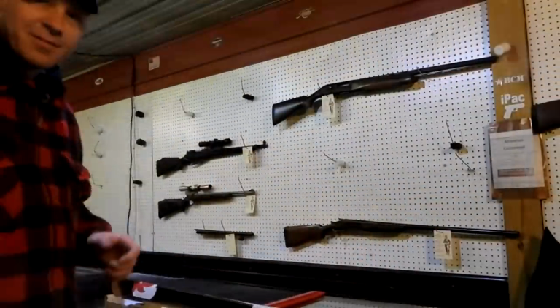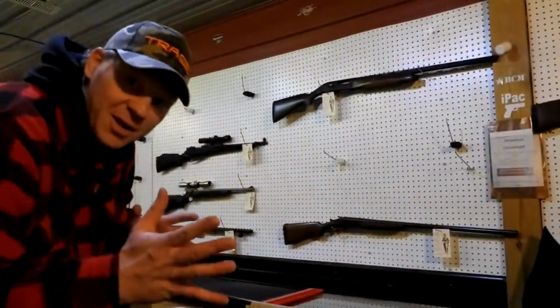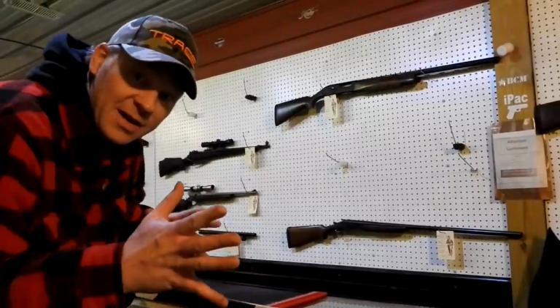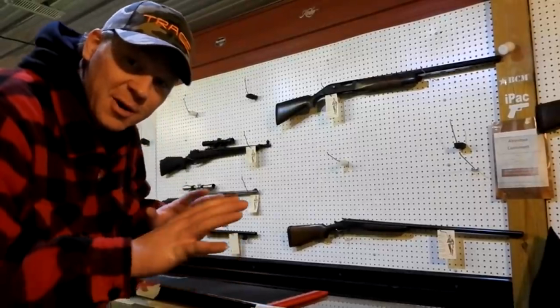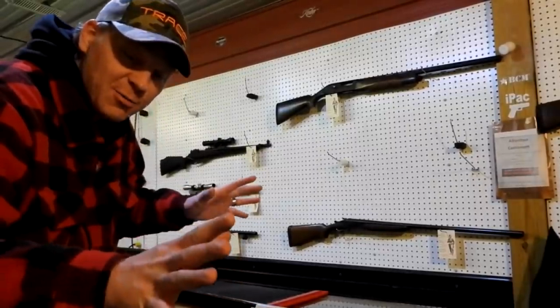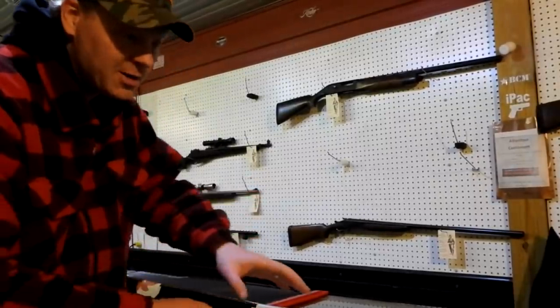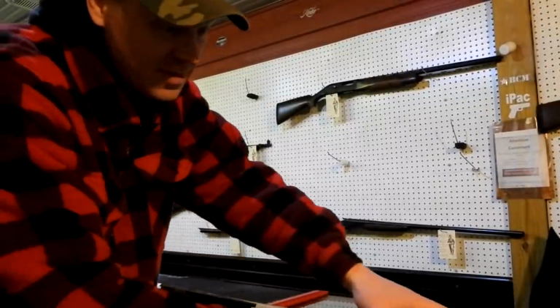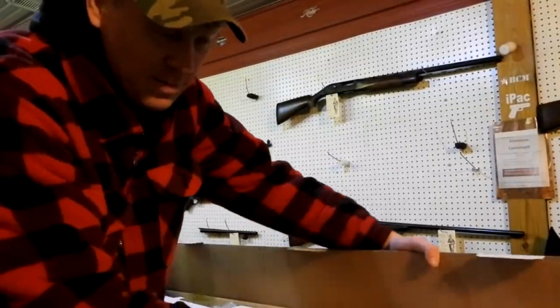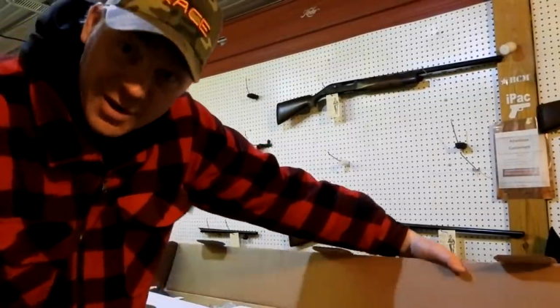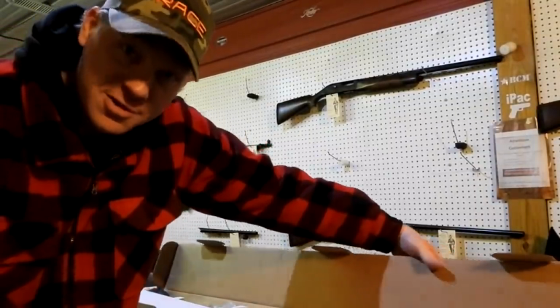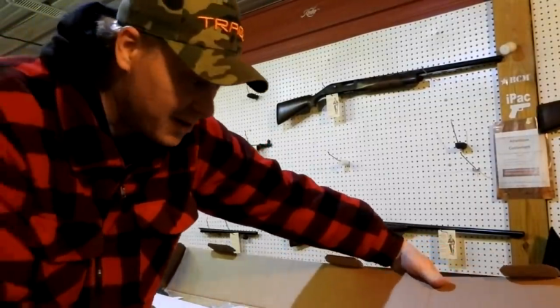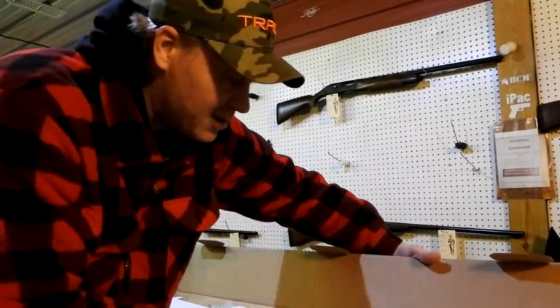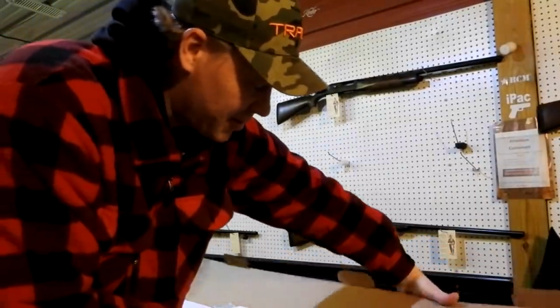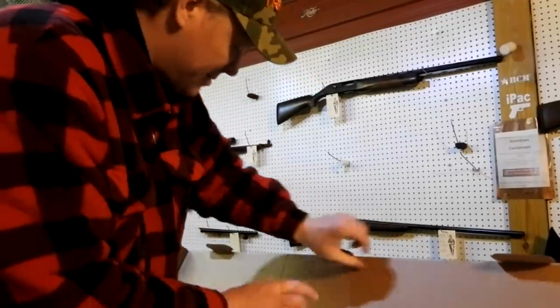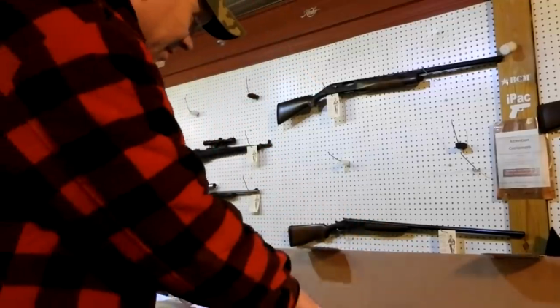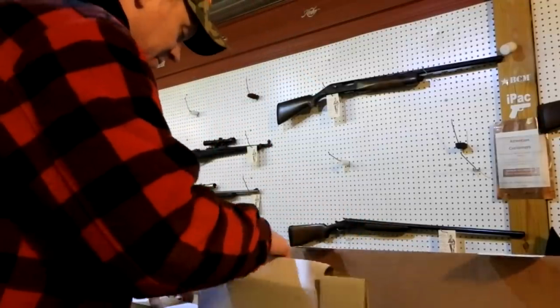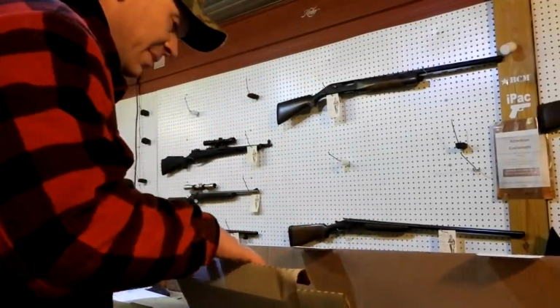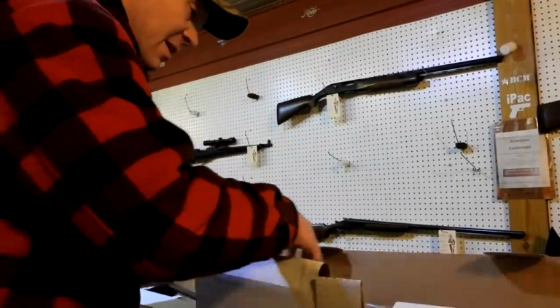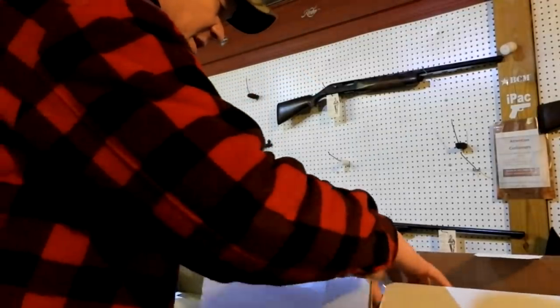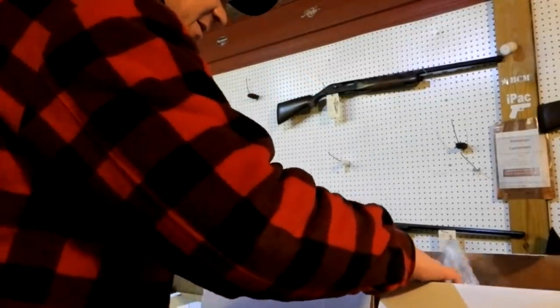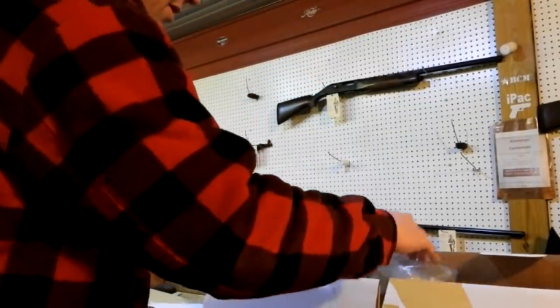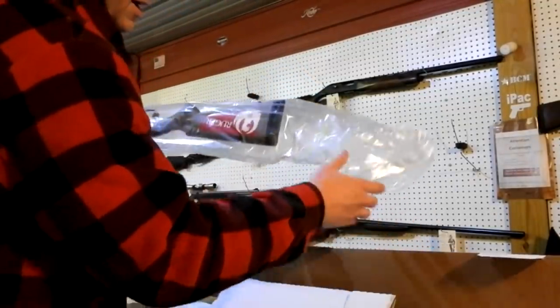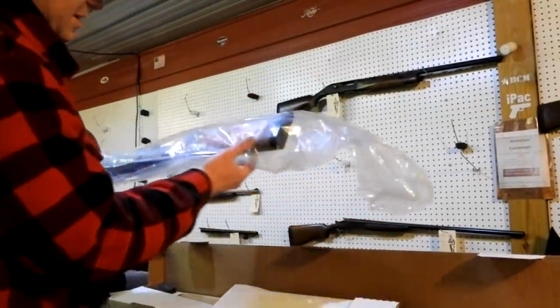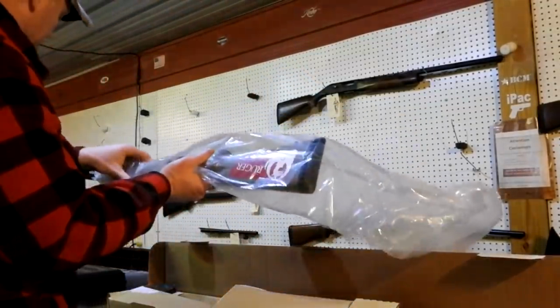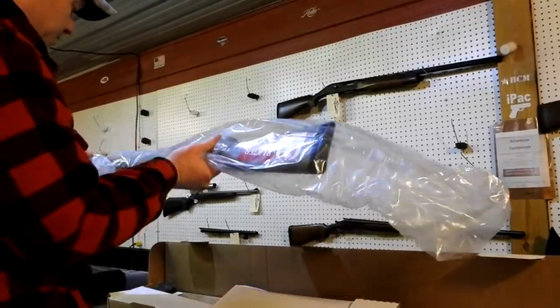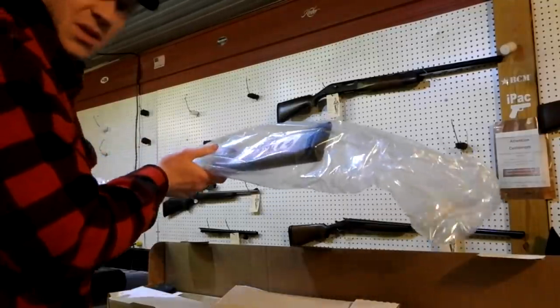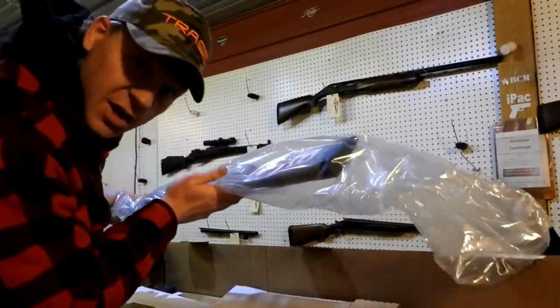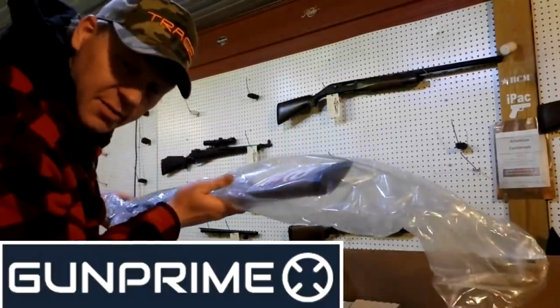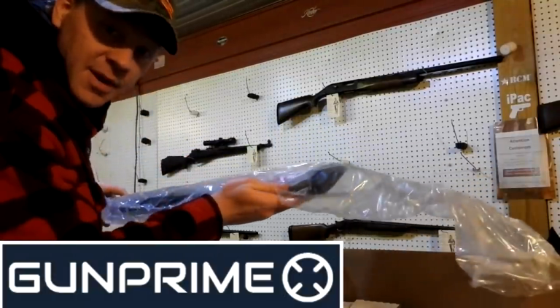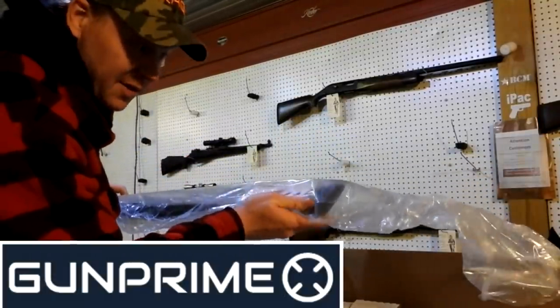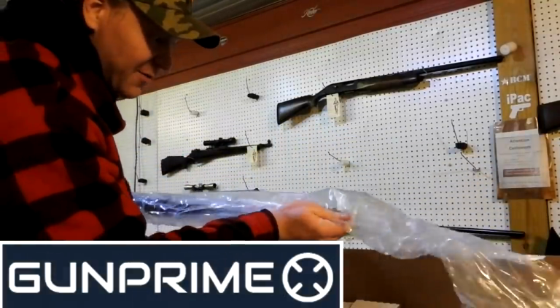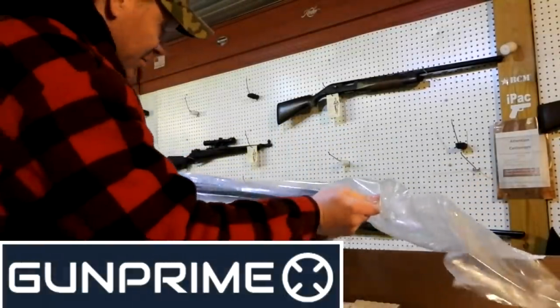You guys know I'm a huge fan of the Ruger Ranch Rifles, mainly because they're cheaper than everything else normally. I've been trying to find this one for a long time, and shoutout to Gun Prime — that's where I found this one.